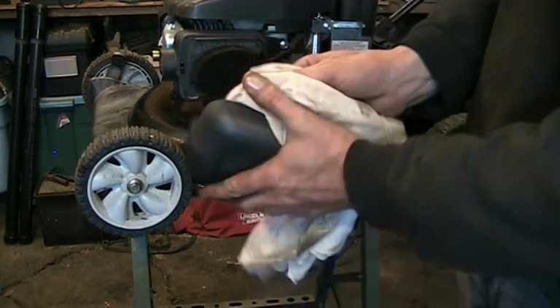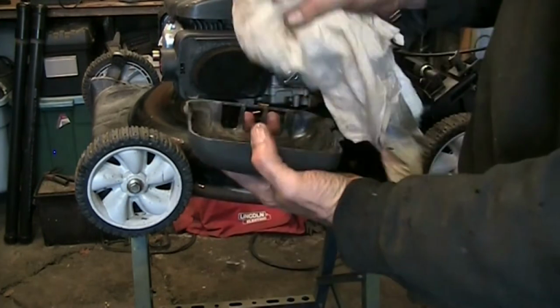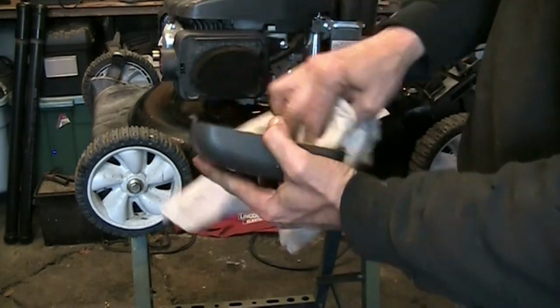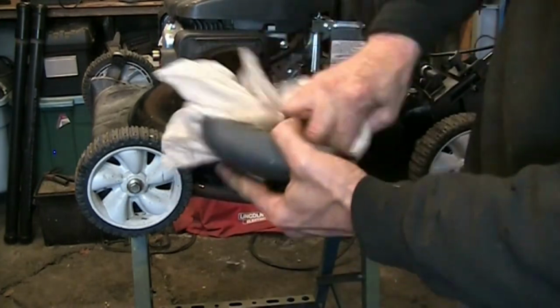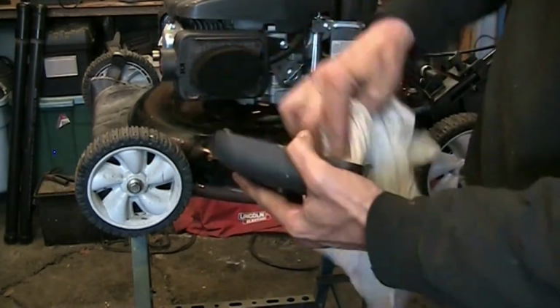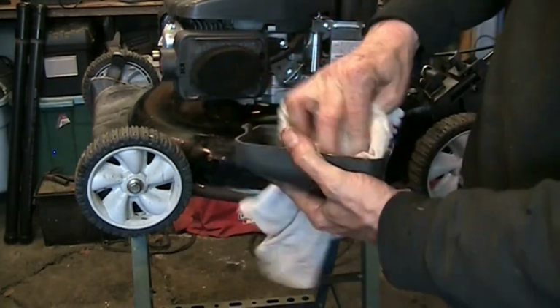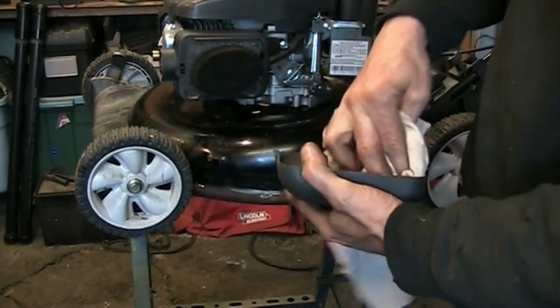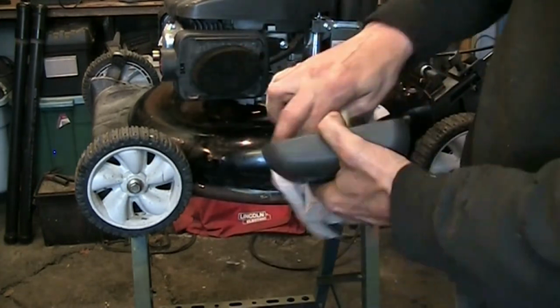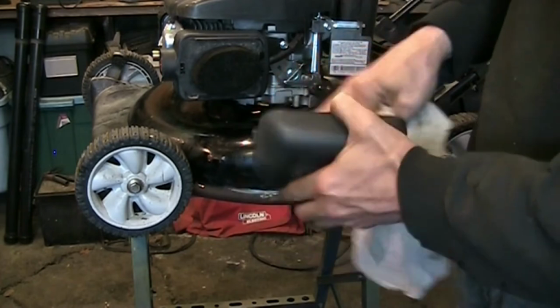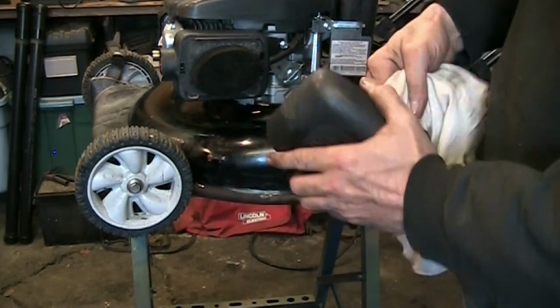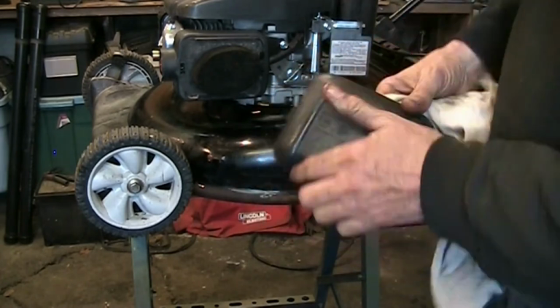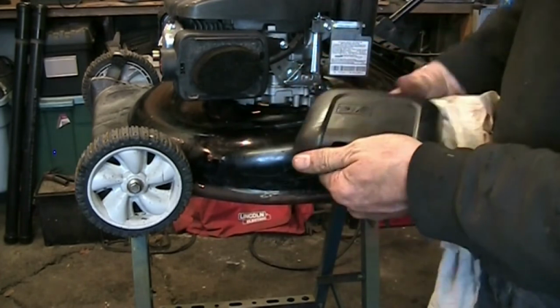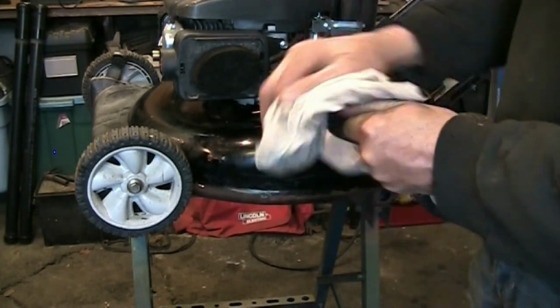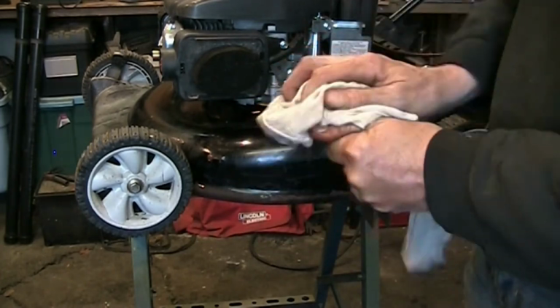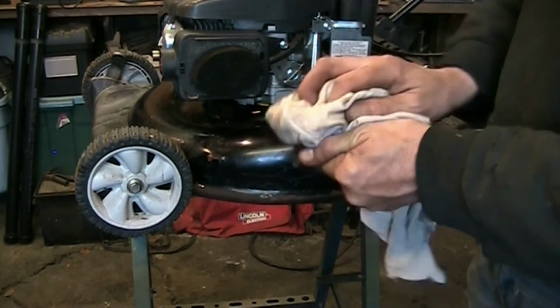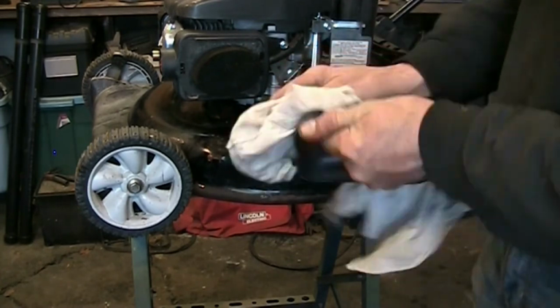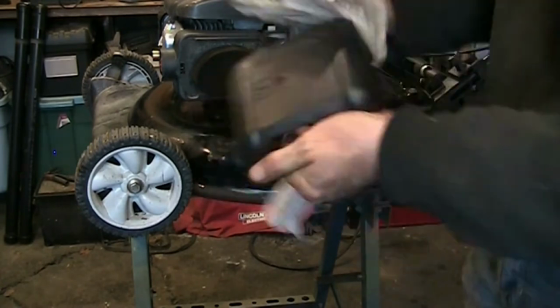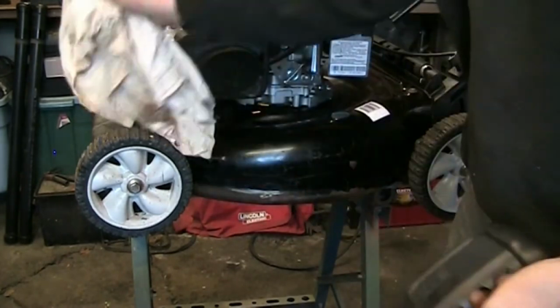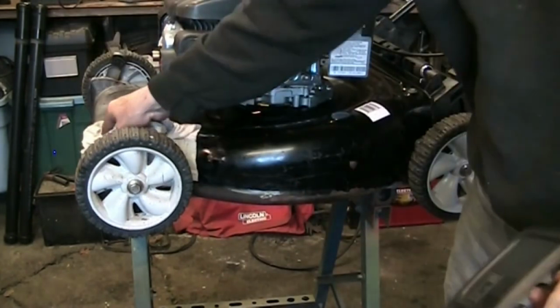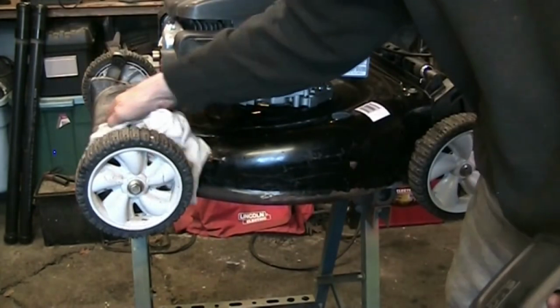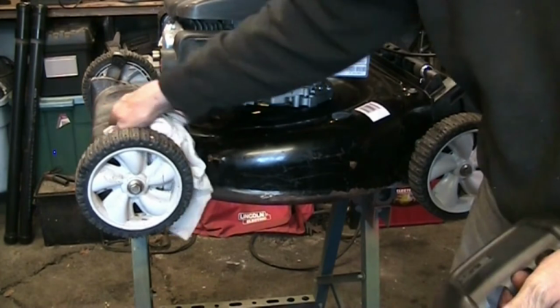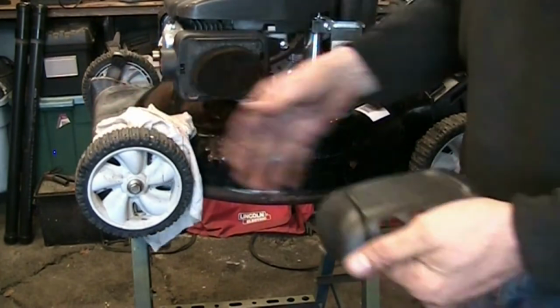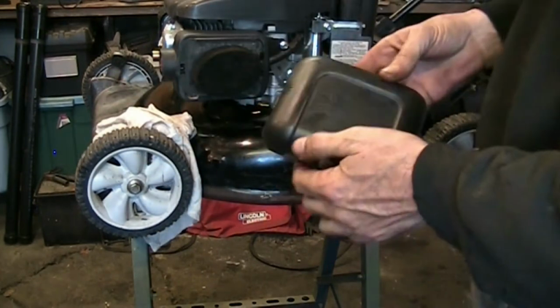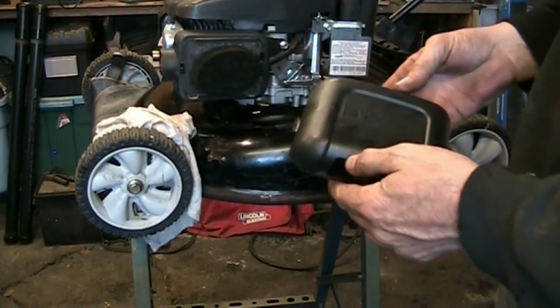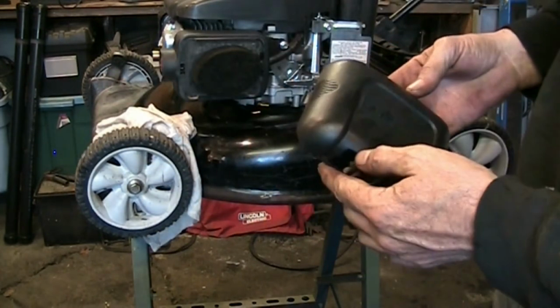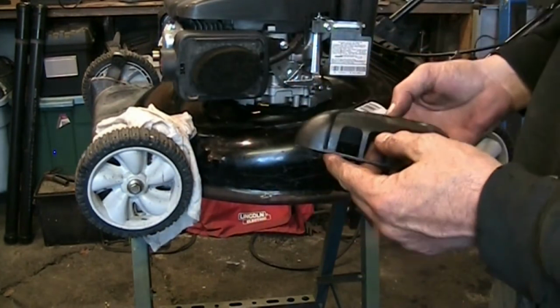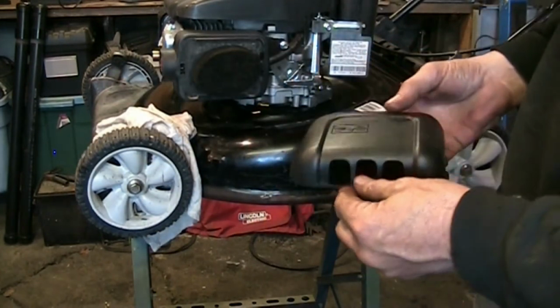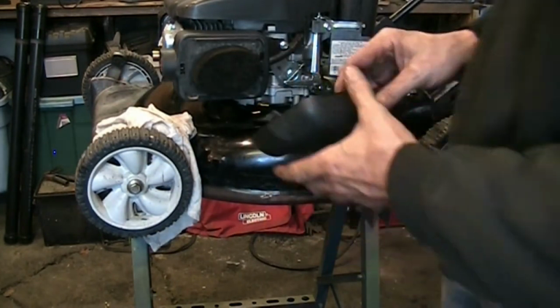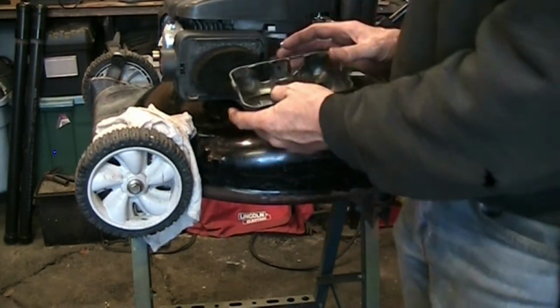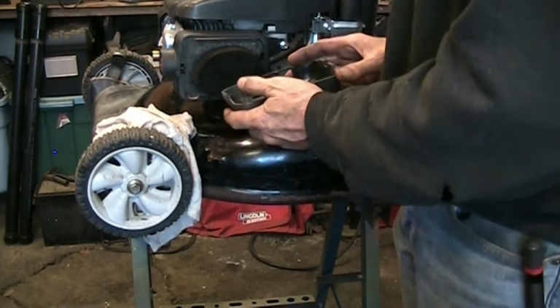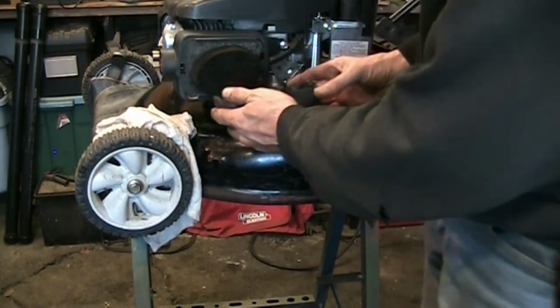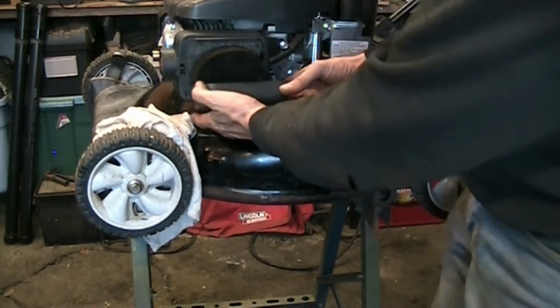That's nice and even, looks pretty good. I'll give the inside of this filter cover a little wipe. I'm going to wash this all down again anyway.